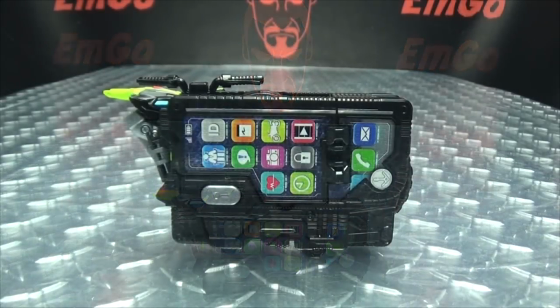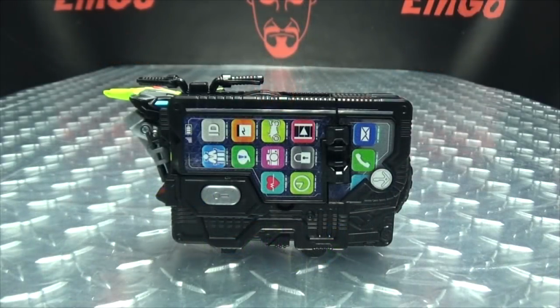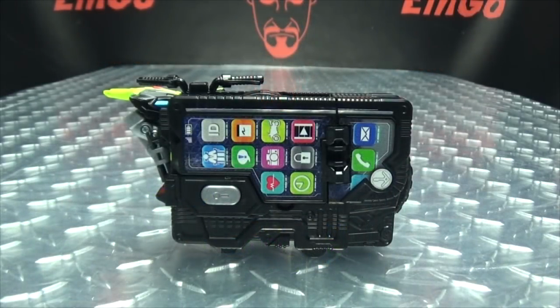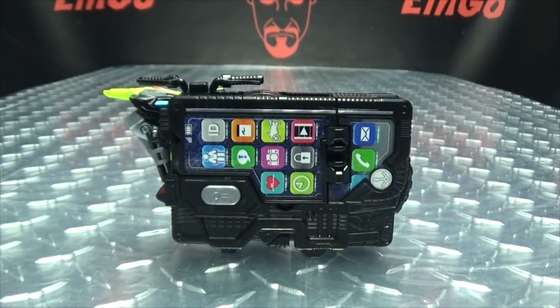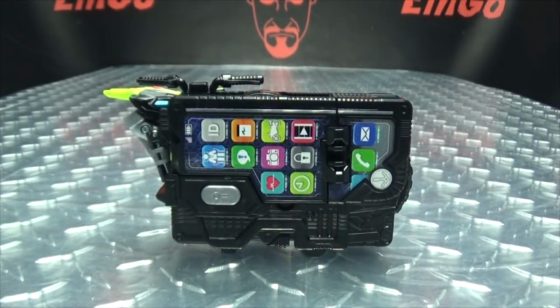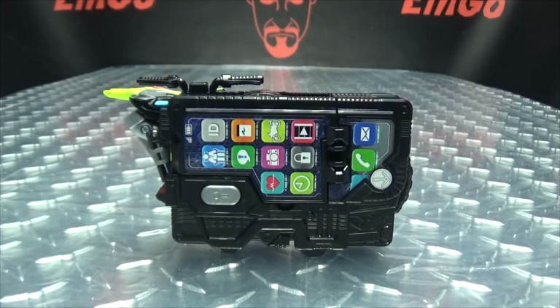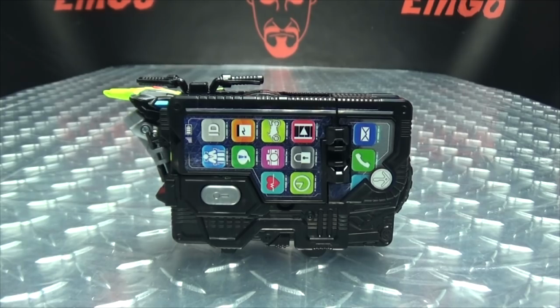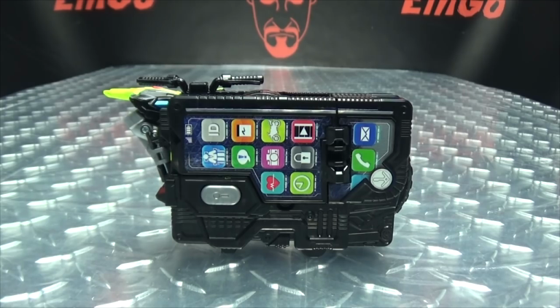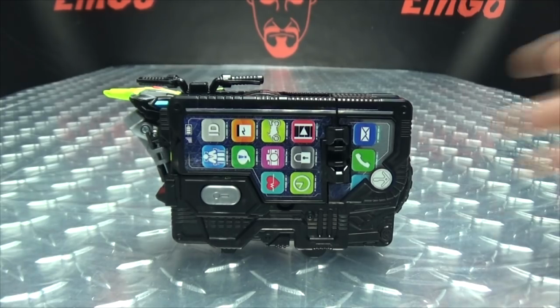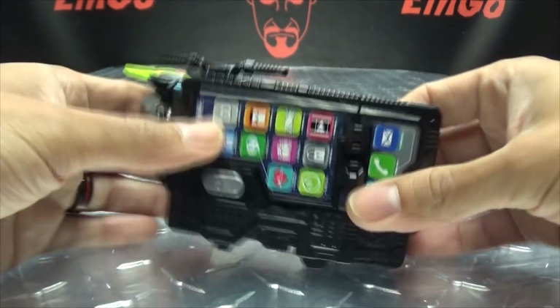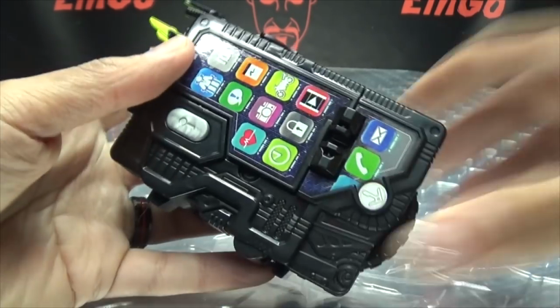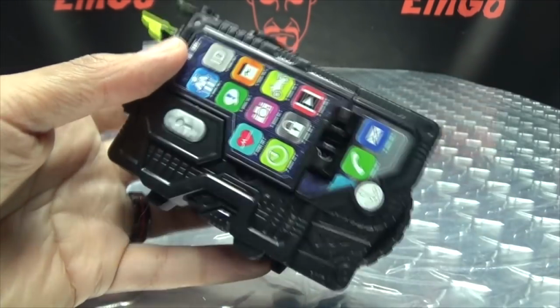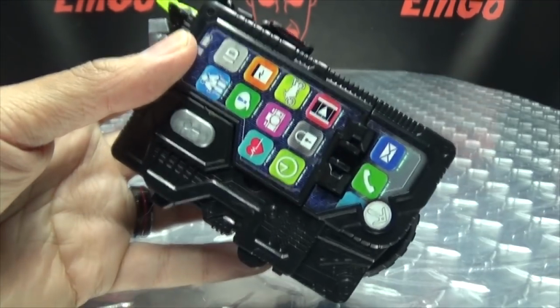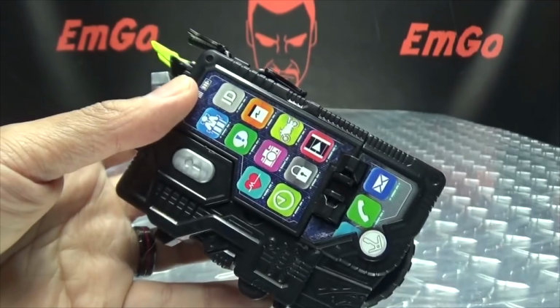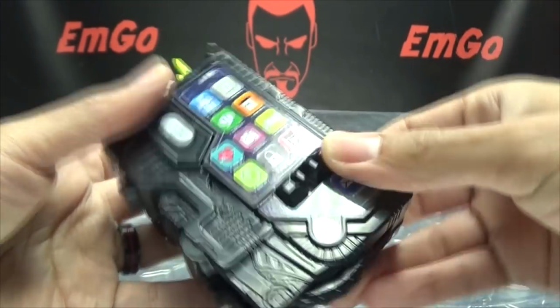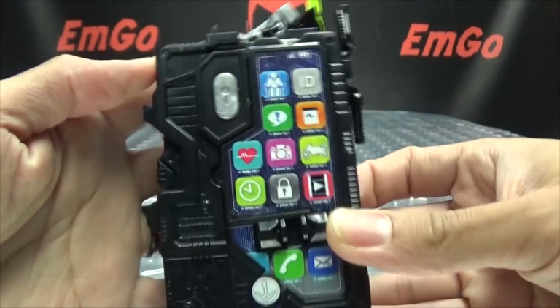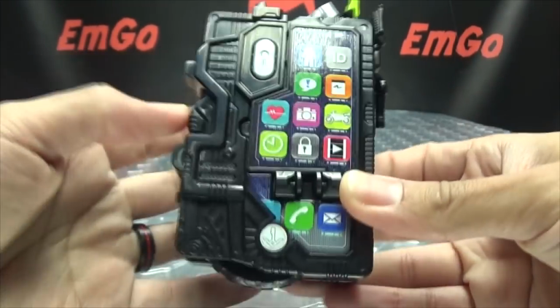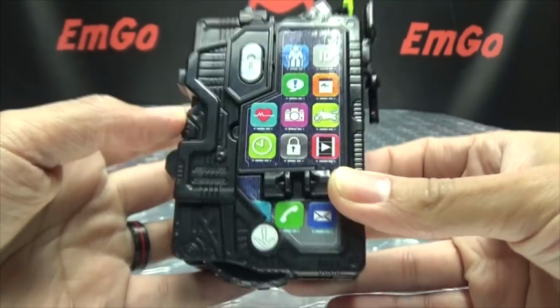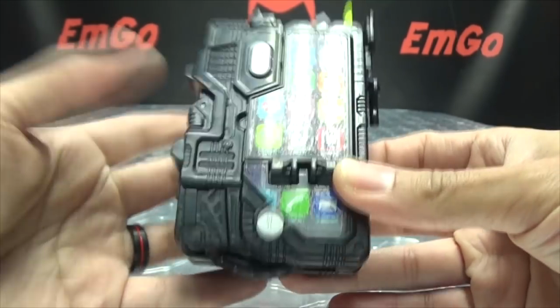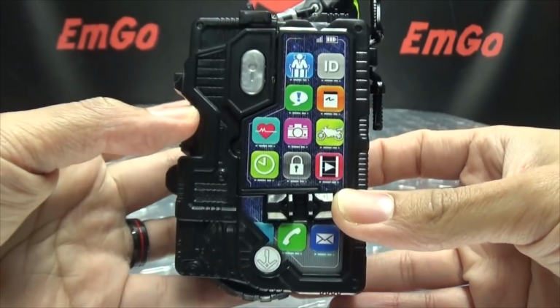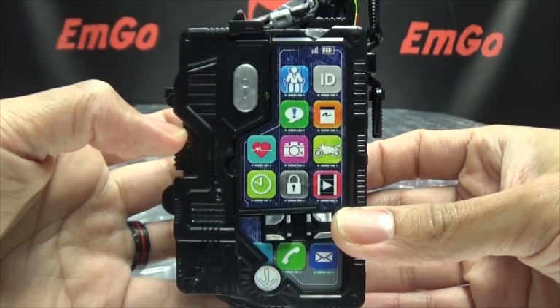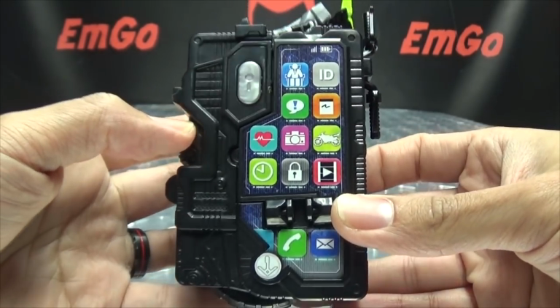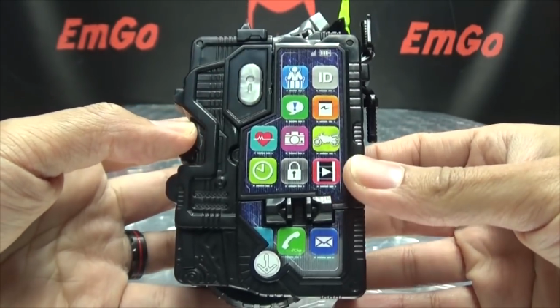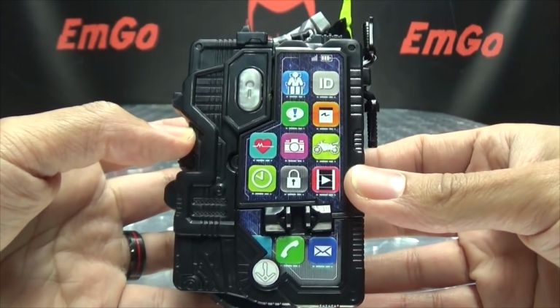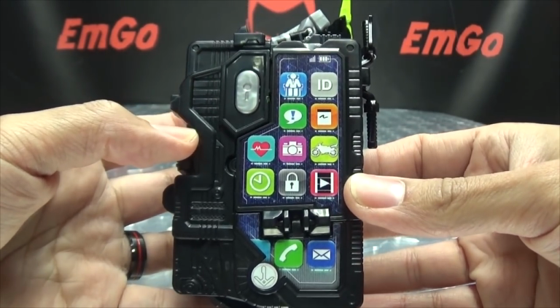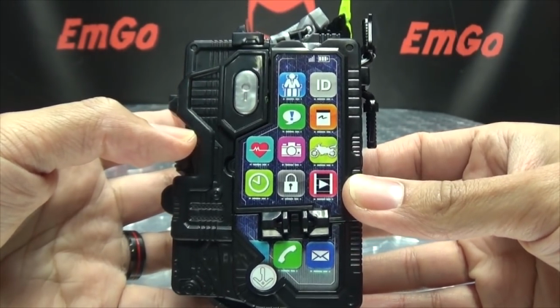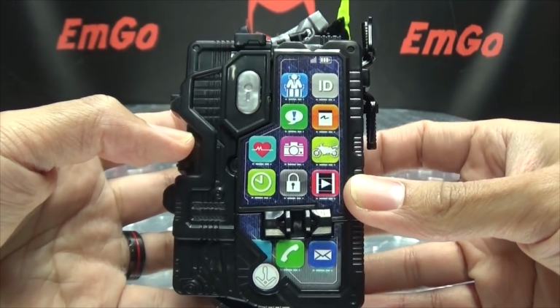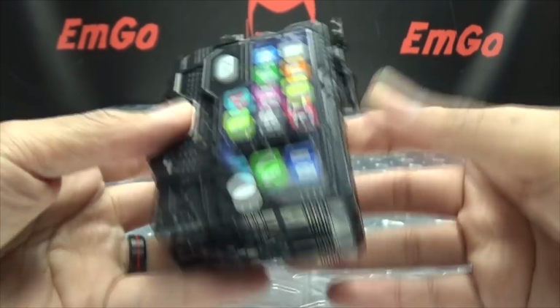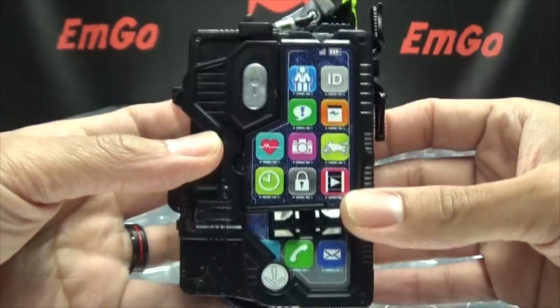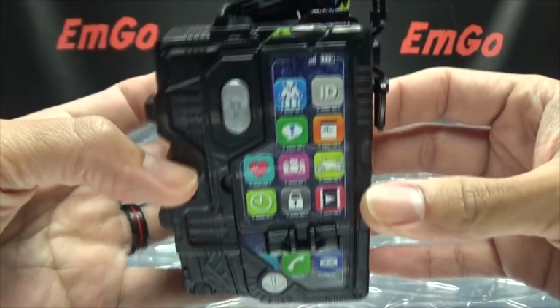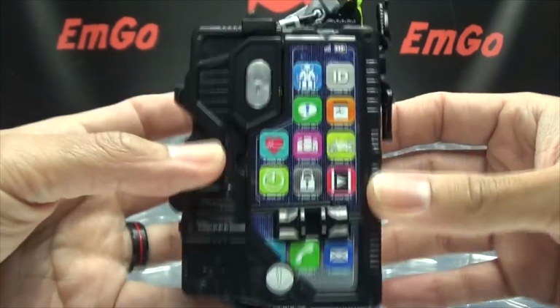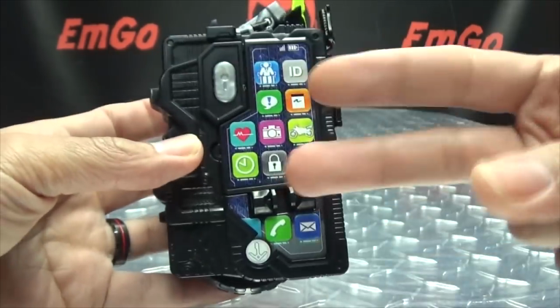Moving right along, here we have the Hiden Rise Phone, and obviously, as the name implies, this is 01's phone, but it's also his motorcycle — his means of transportation as well as his means of communication. It serves a purpose two-fold.